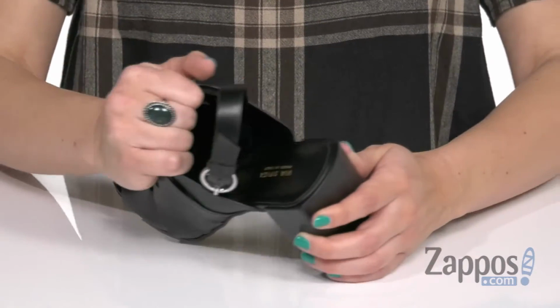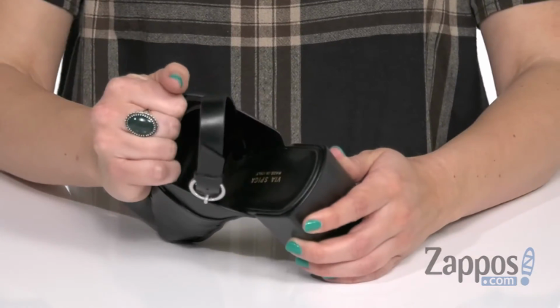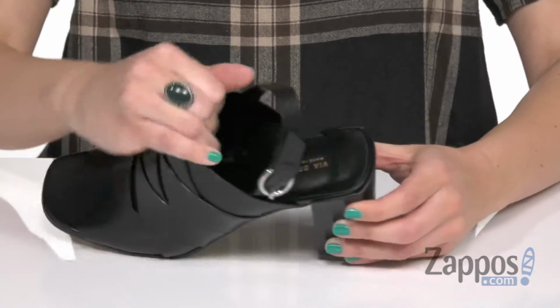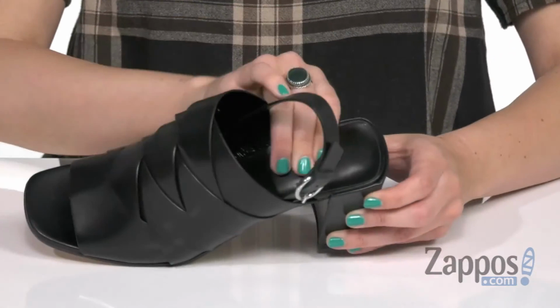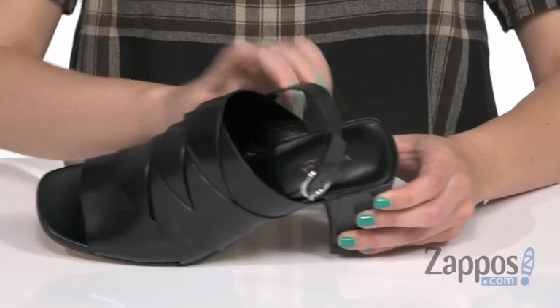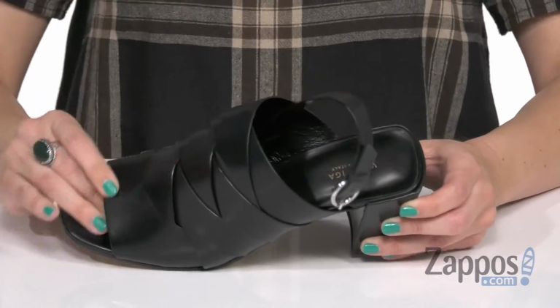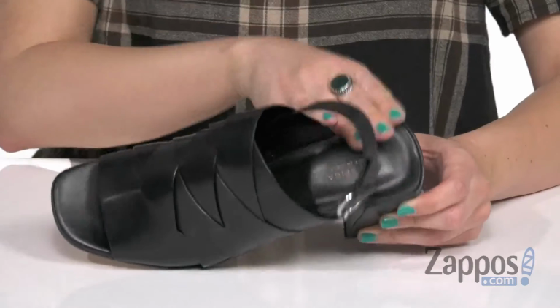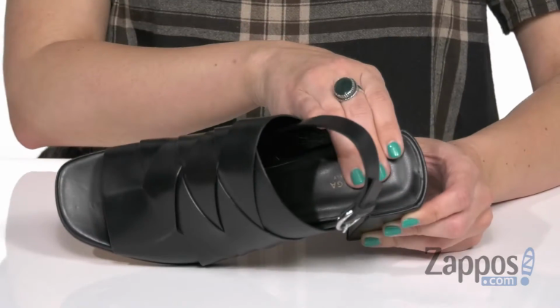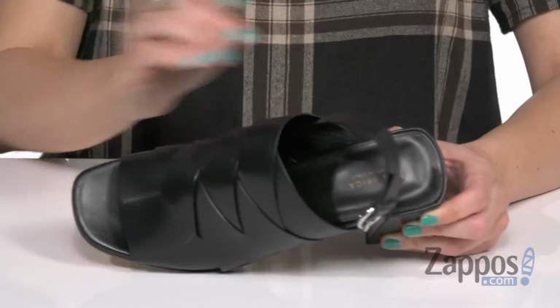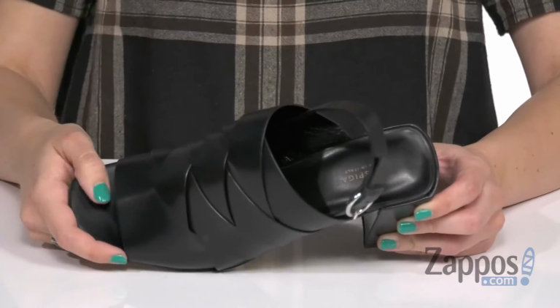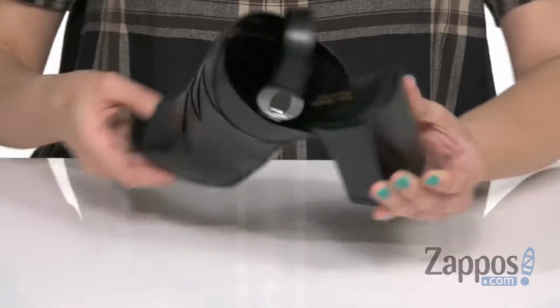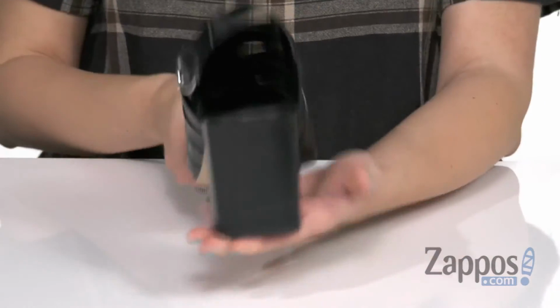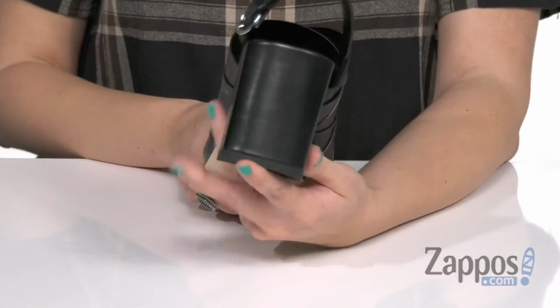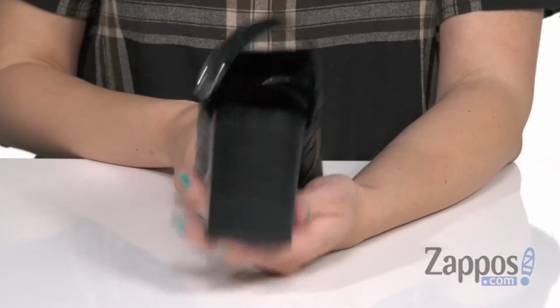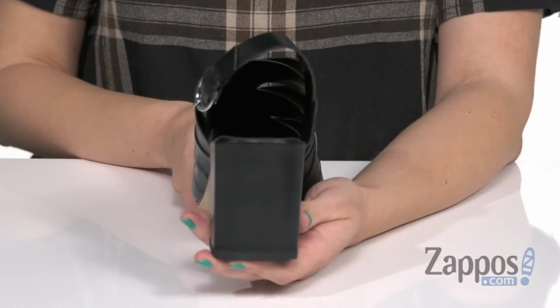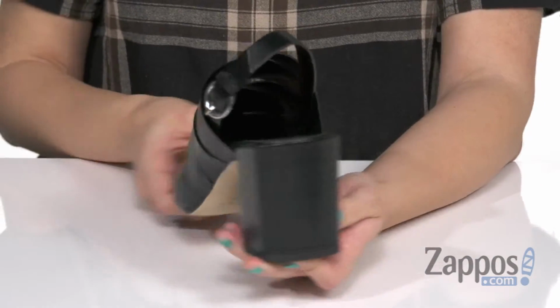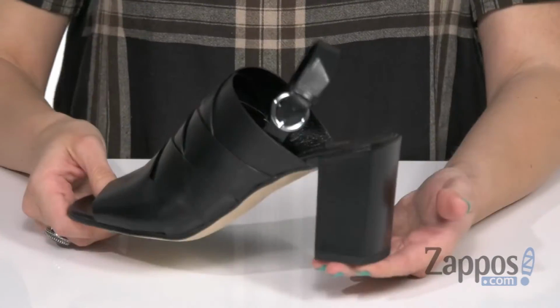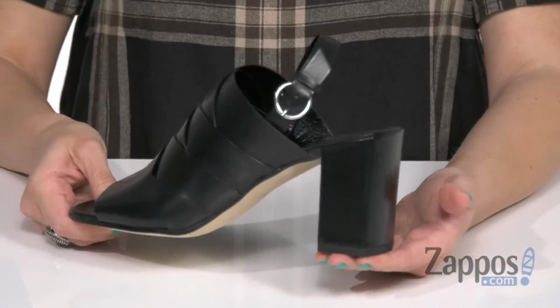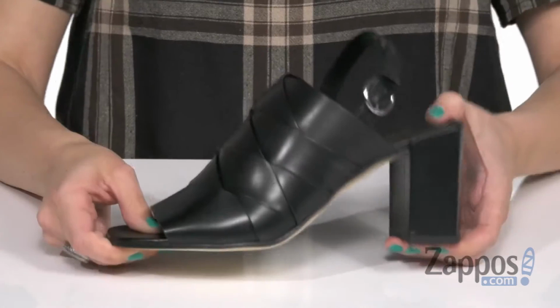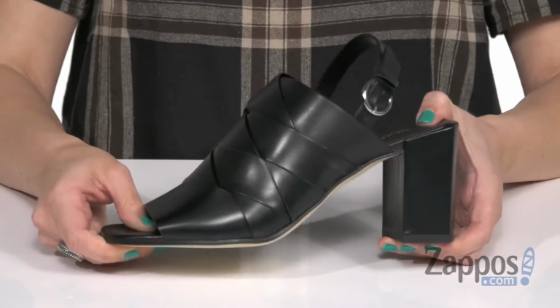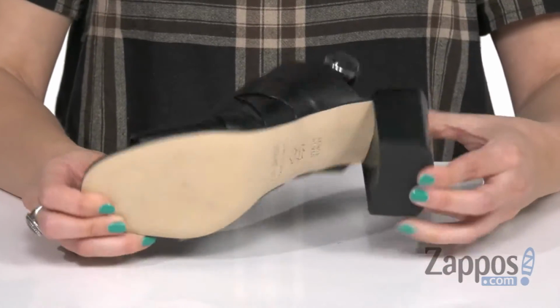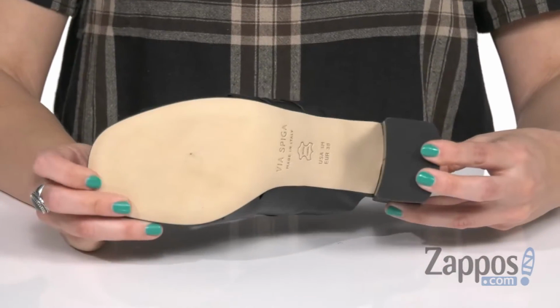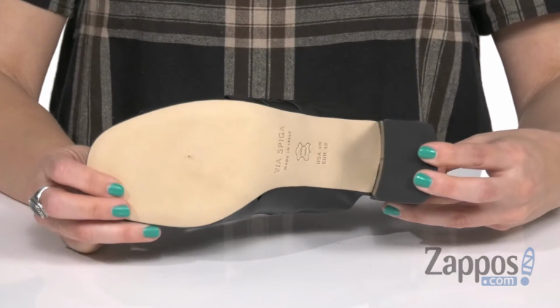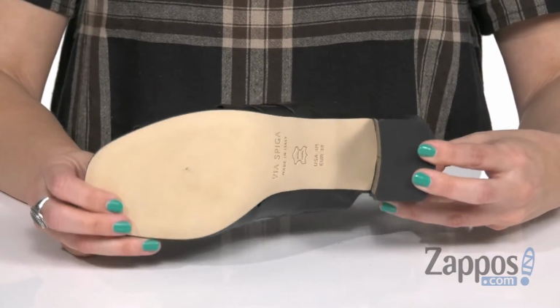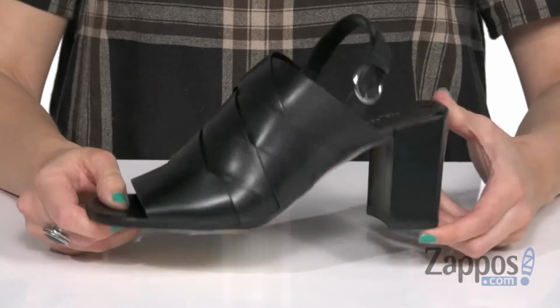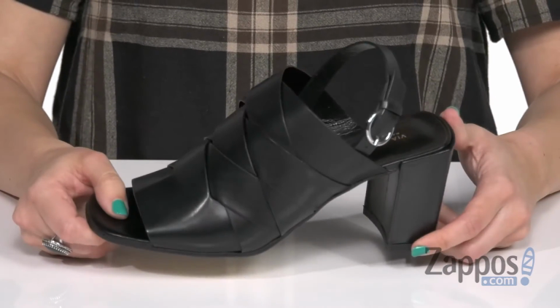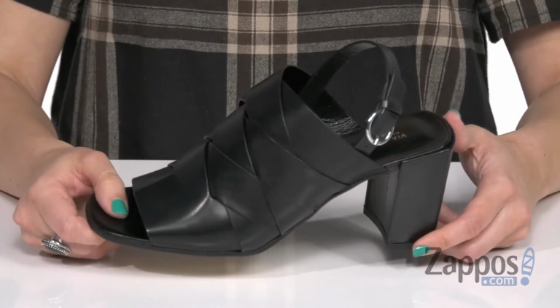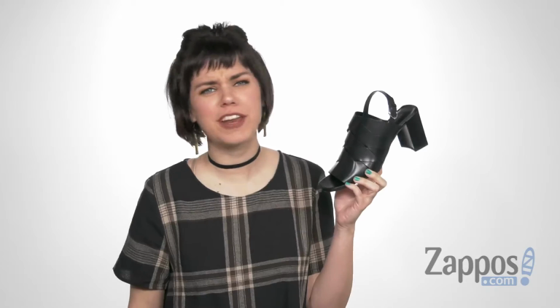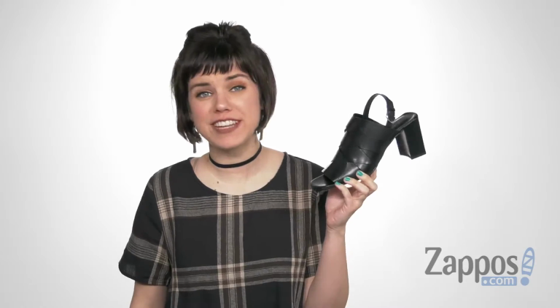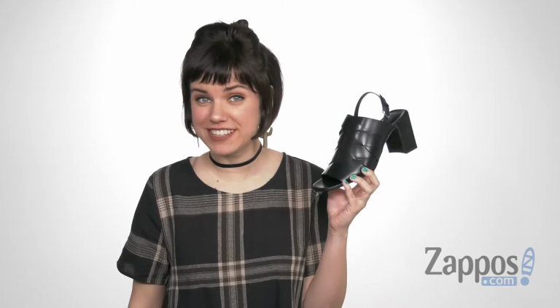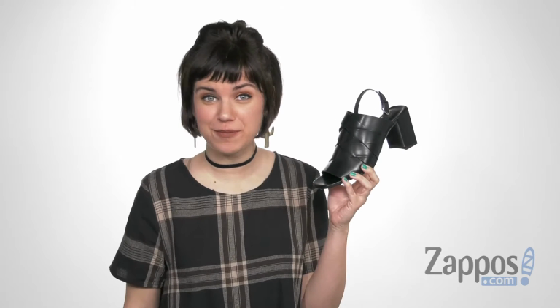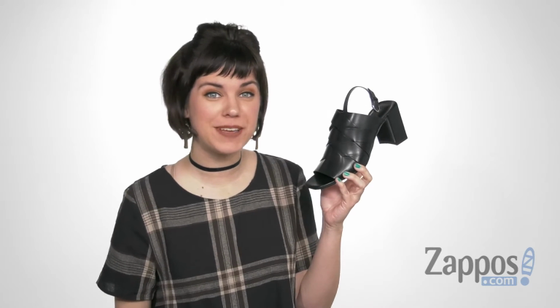Inside is a leather lining. The insole is very nicely padded. I love this chunky block heel — it's gonna be nice and sturdy, give you a great boost, with the bottom being a leather outsole. Be ready for your day with these heels from Via Spiga.